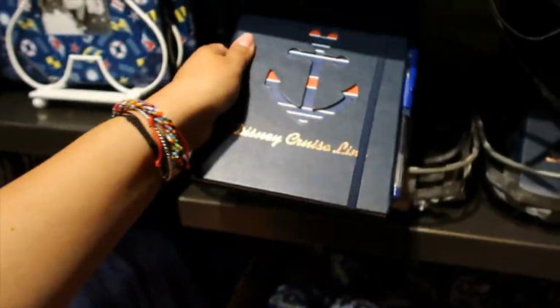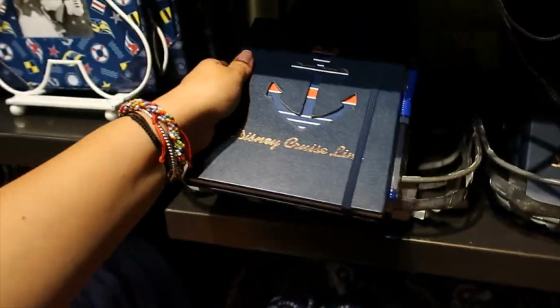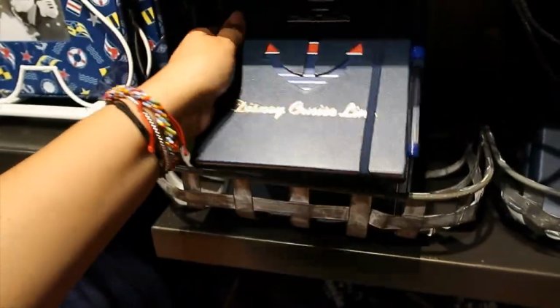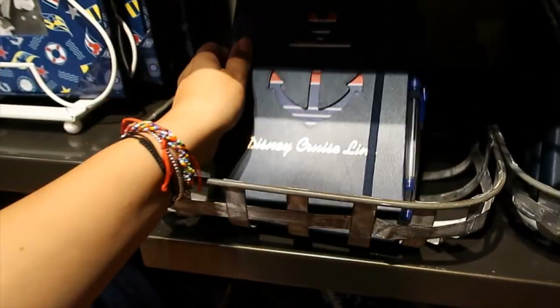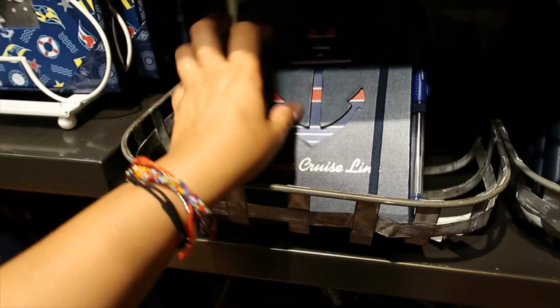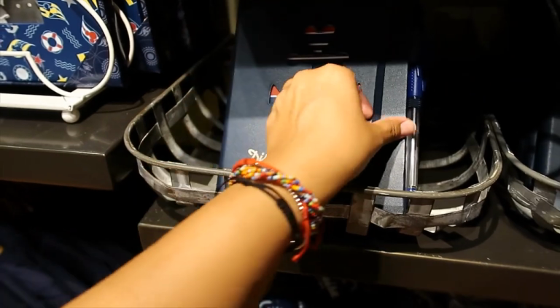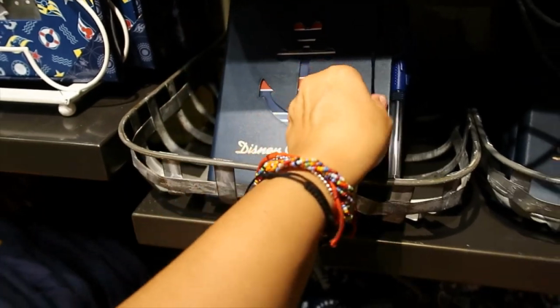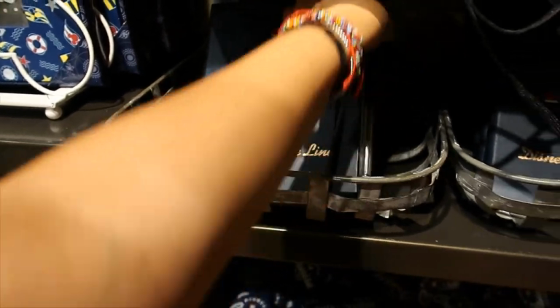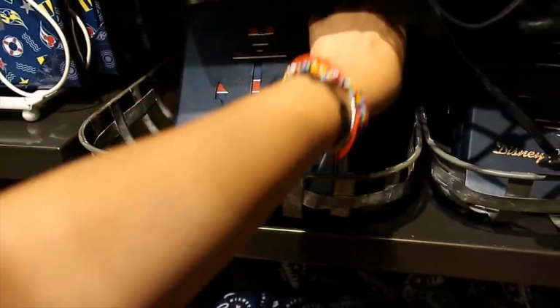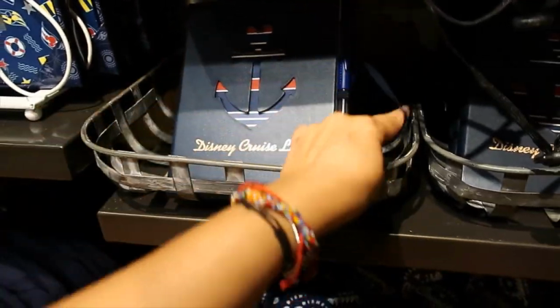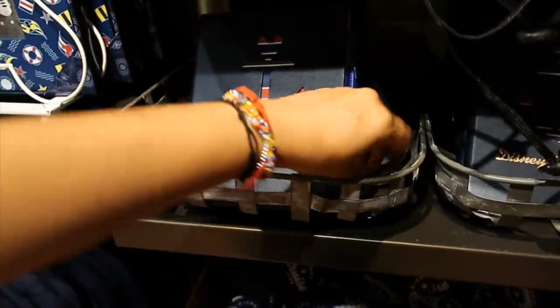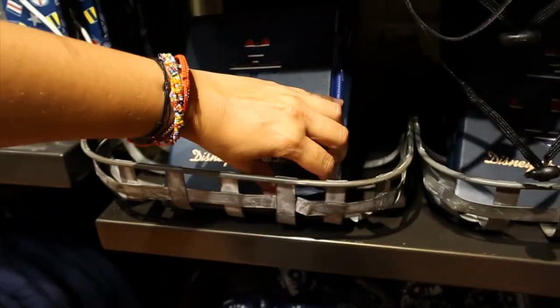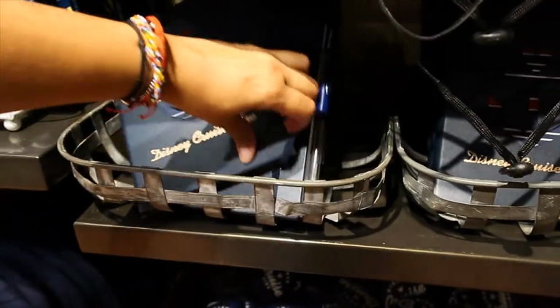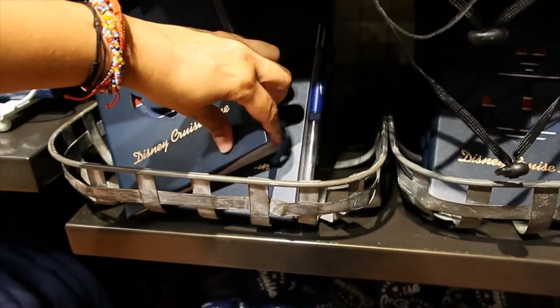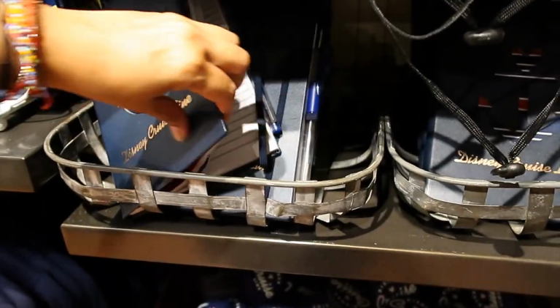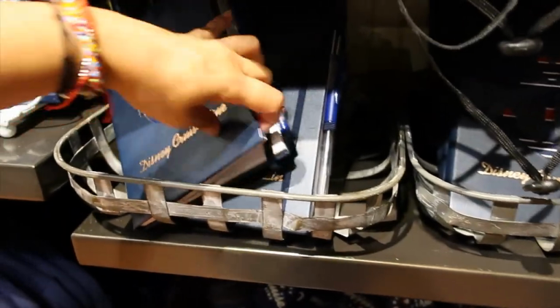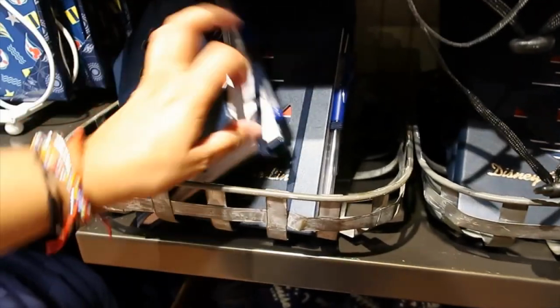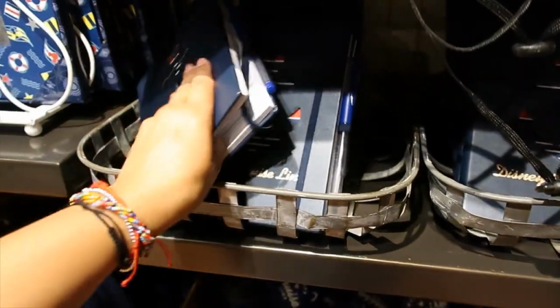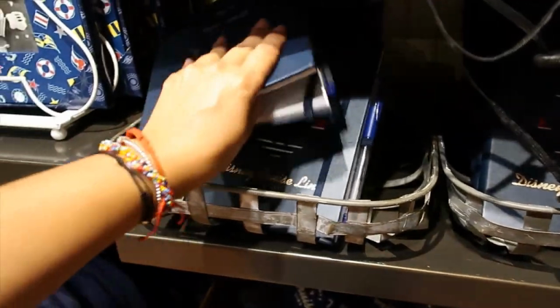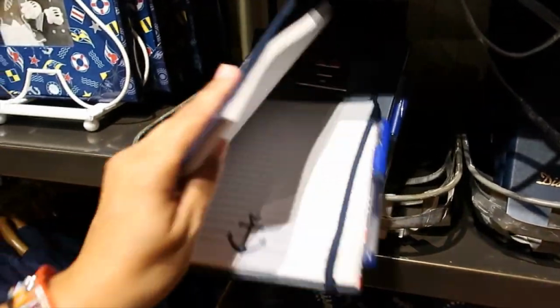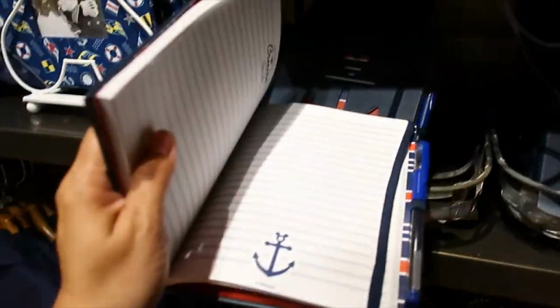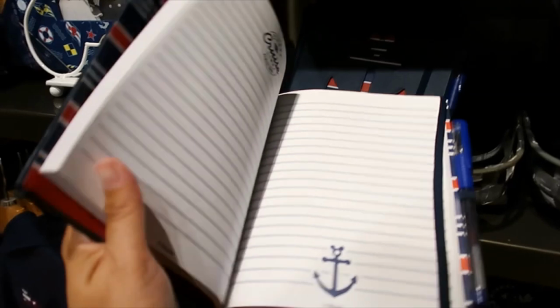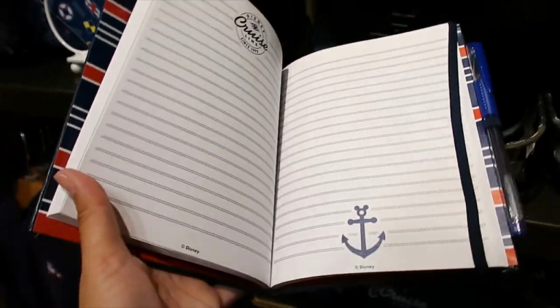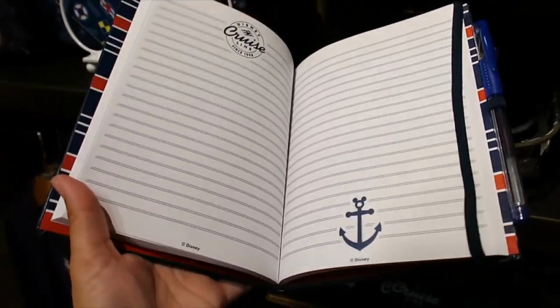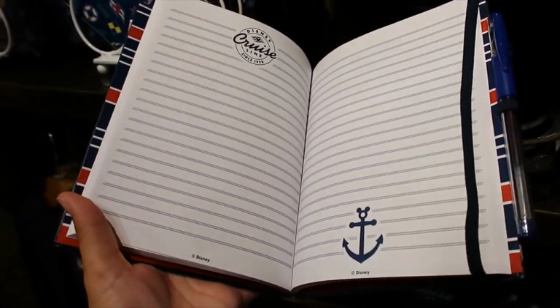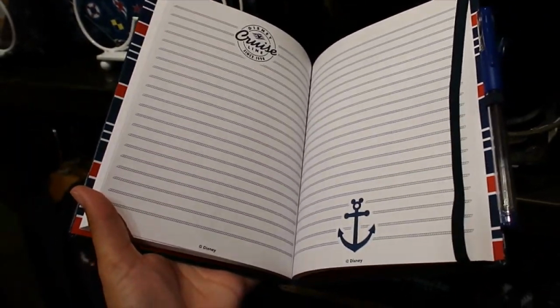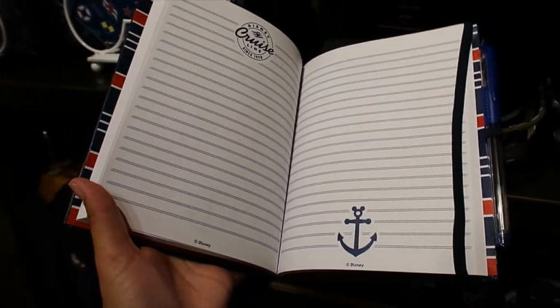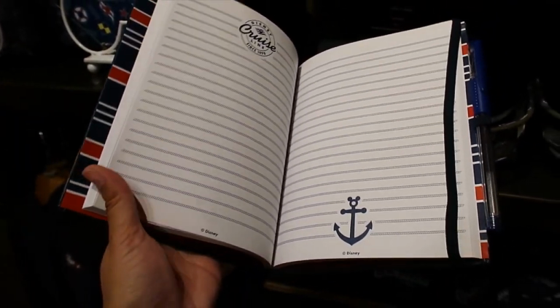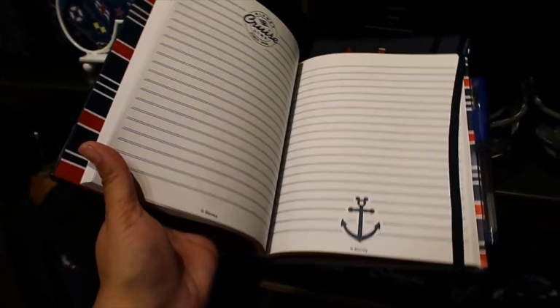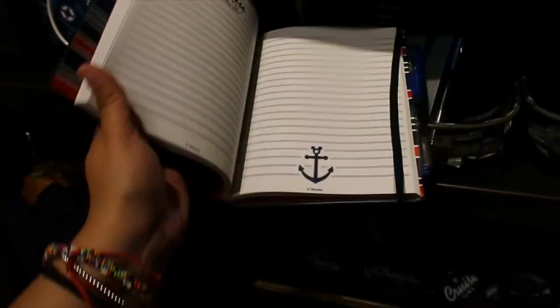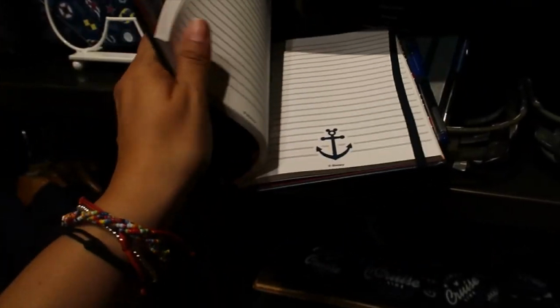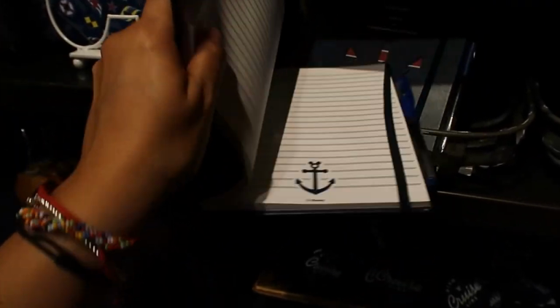And I think I can open it and show you the pages inside. There you go — that's what it looks like inside. And it comes with a pen.